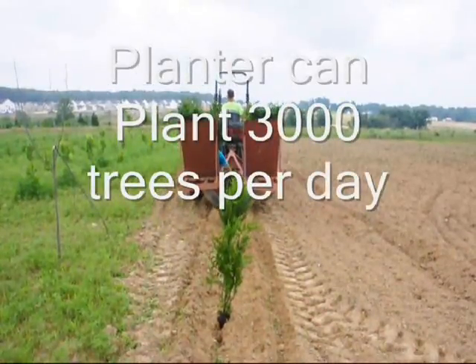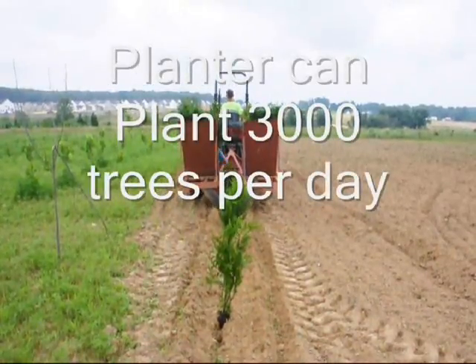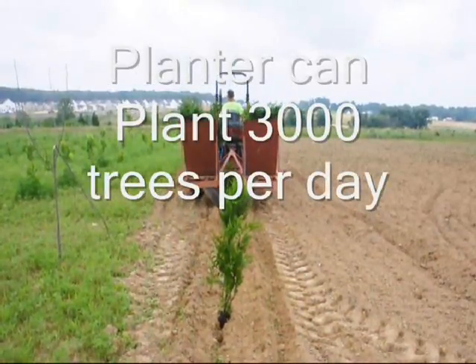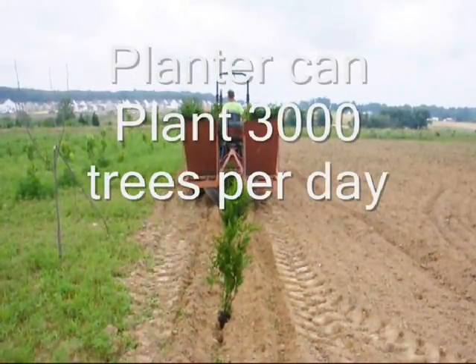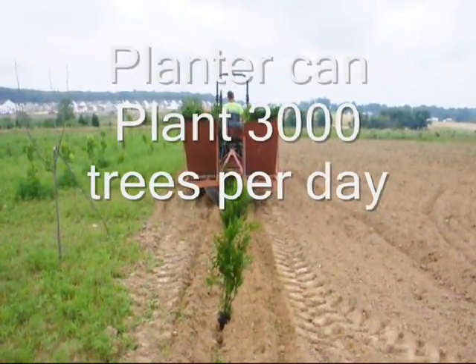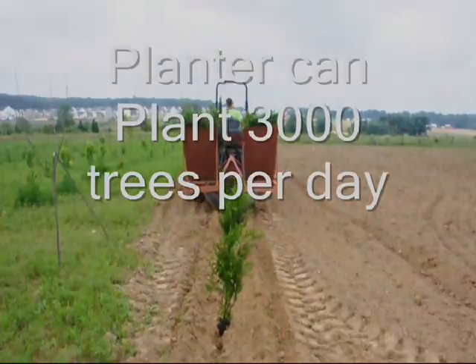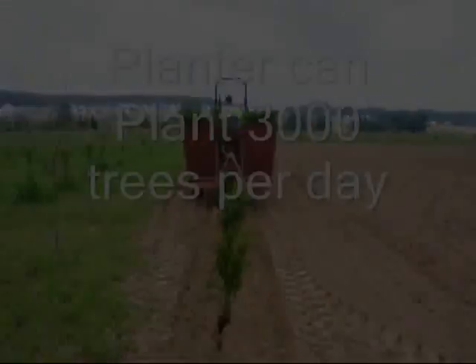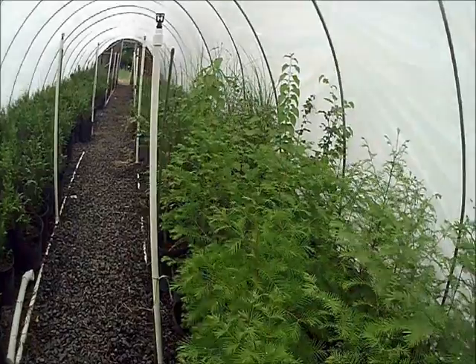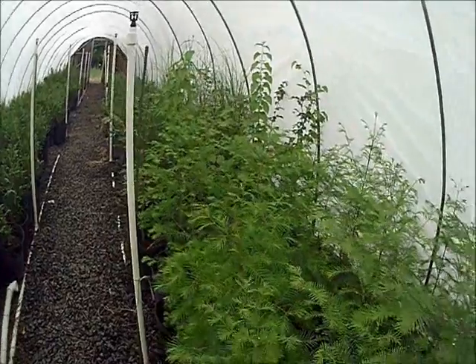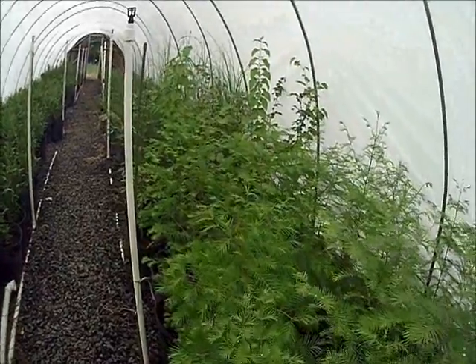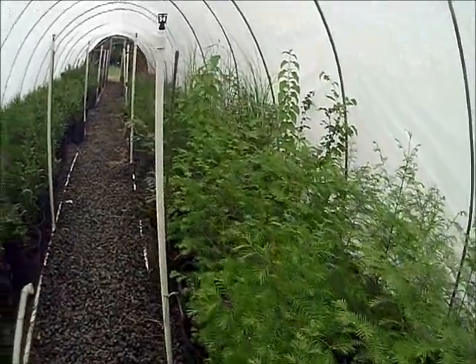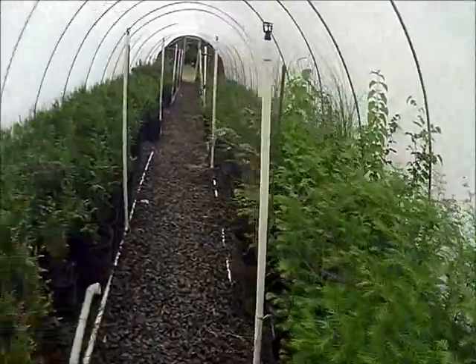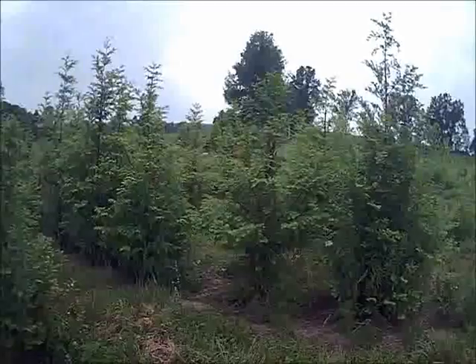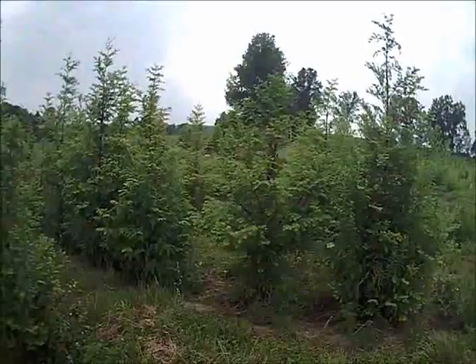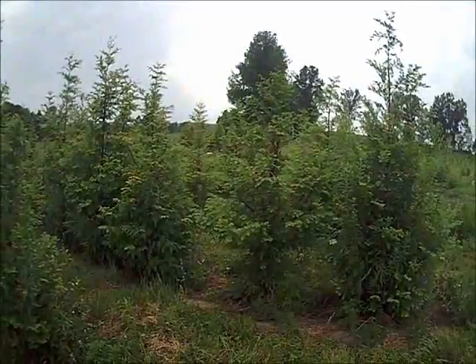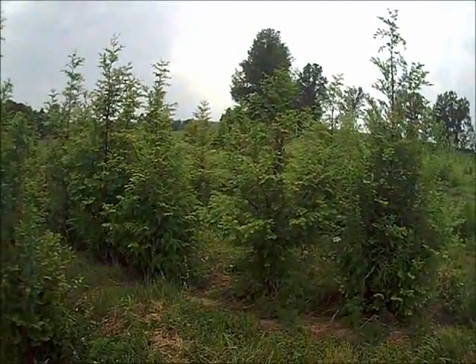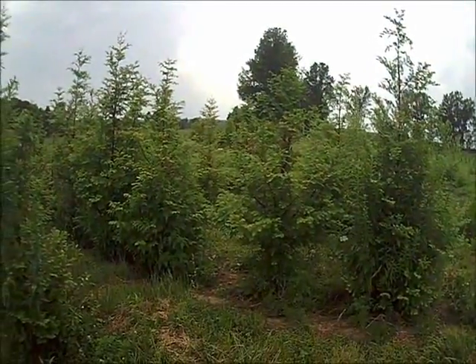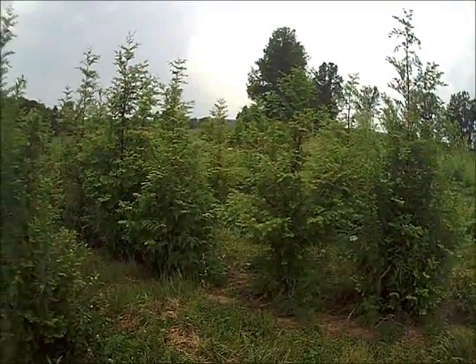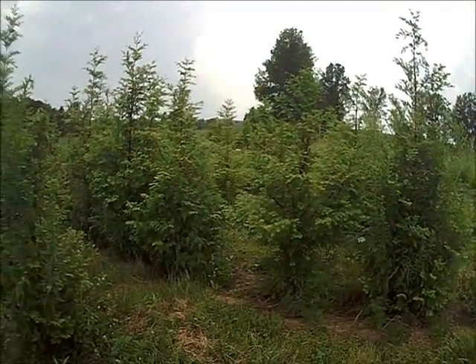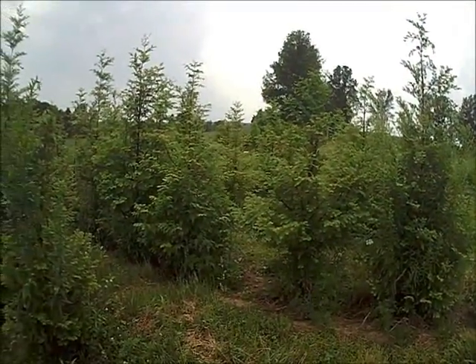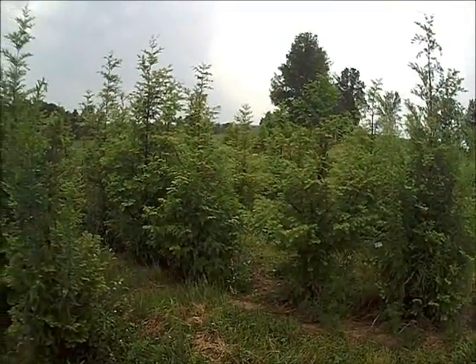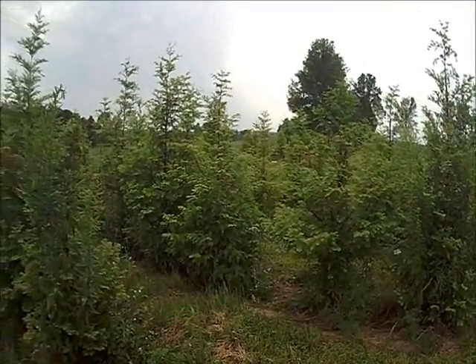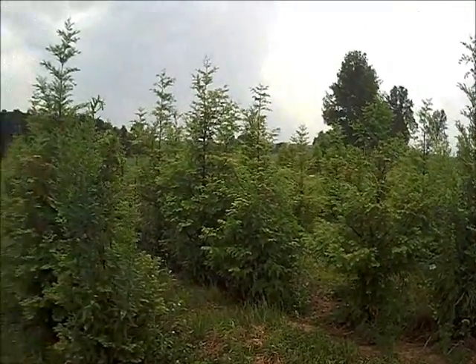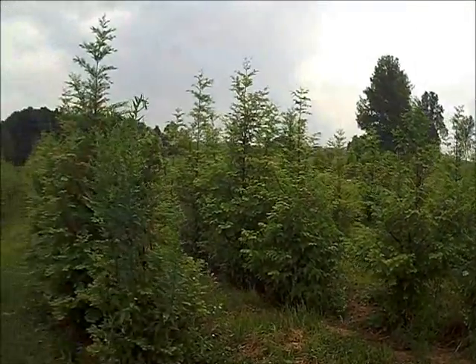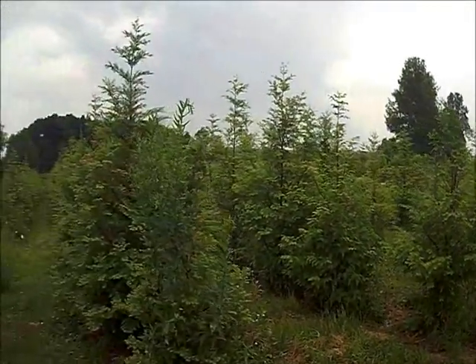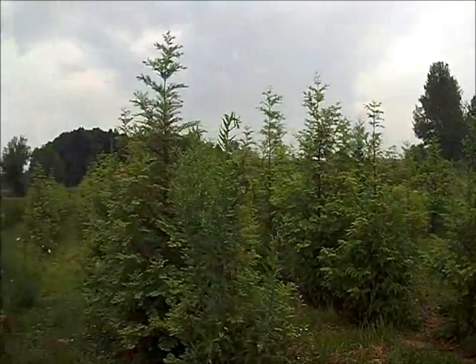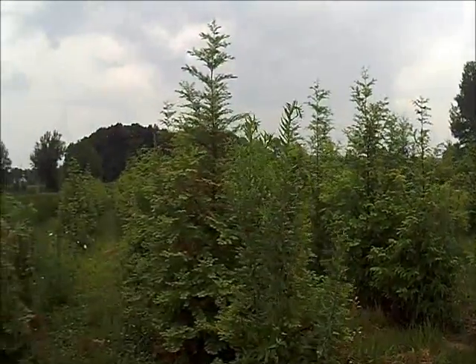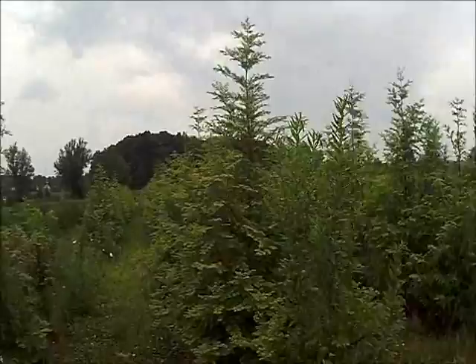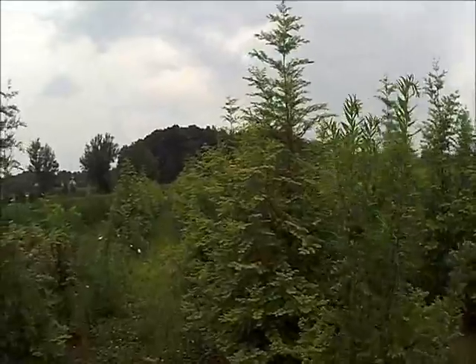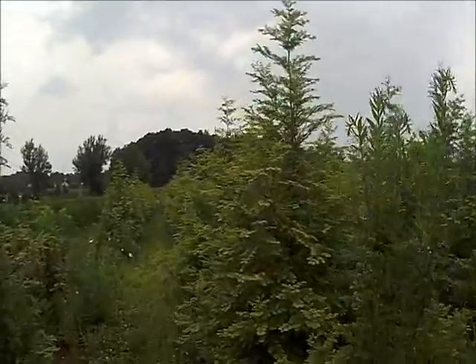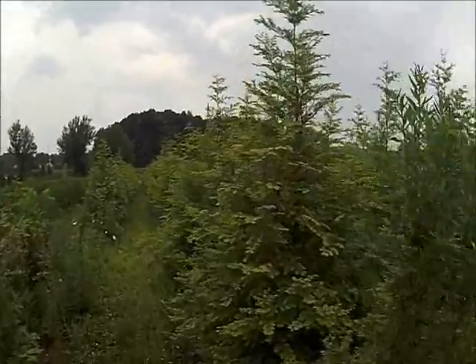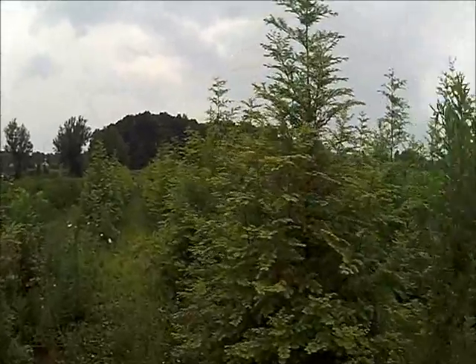We have found that they can grow upwards of 2 to 3 feet a year, and after 2 years in the ground they look like this — they're 5 to 6 feet tall.